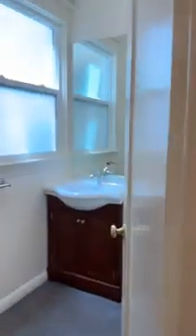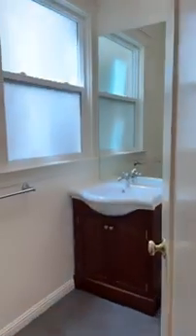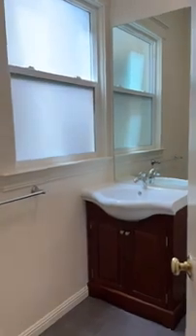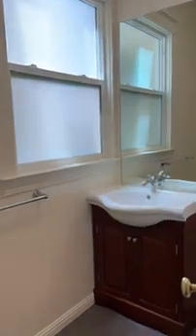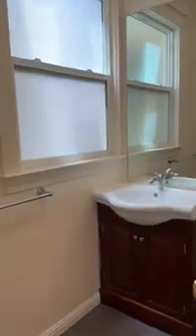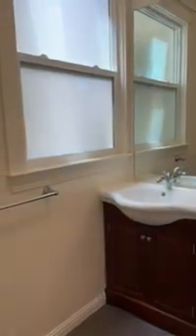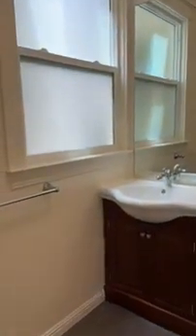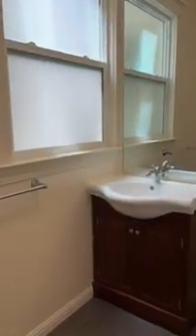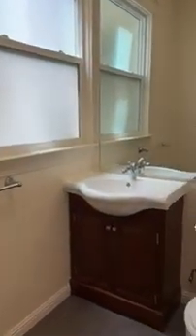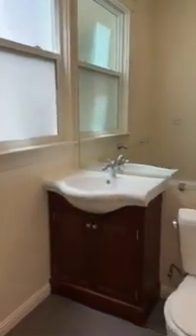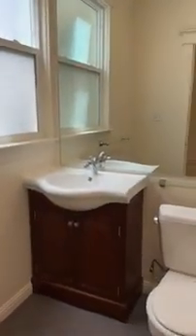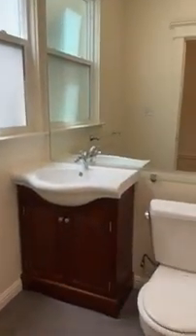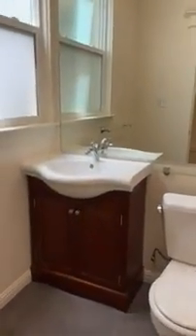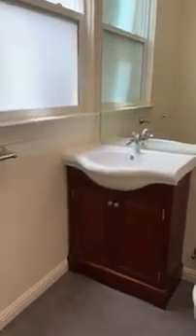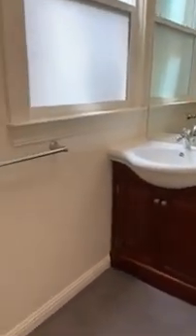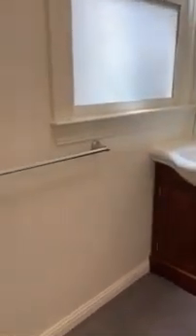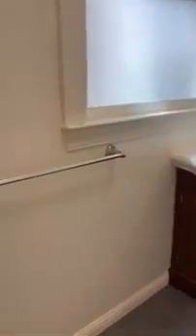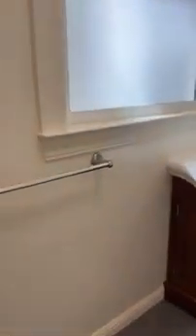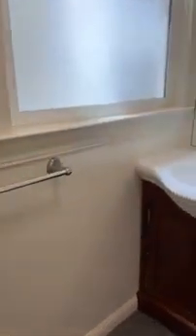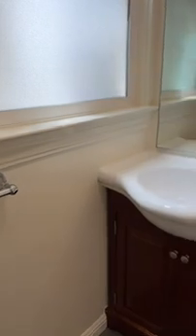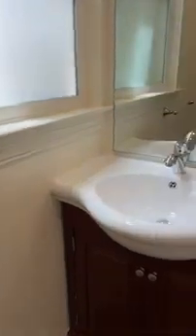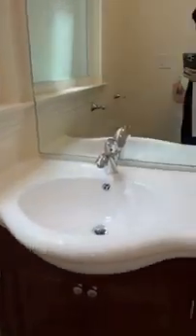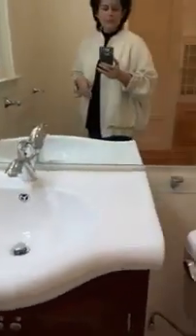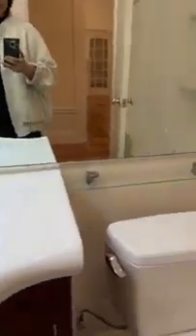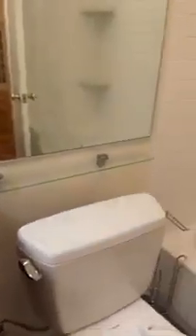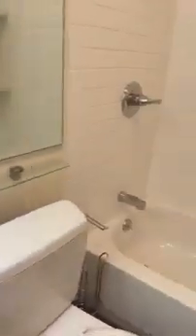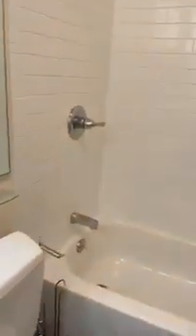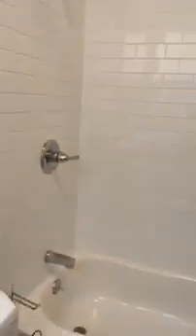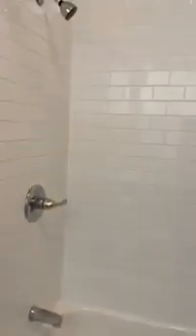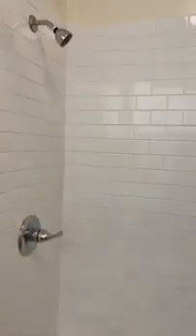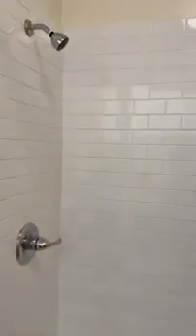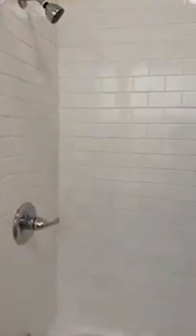This is the bathroom, which has also been remodeled, with a shower over the top.